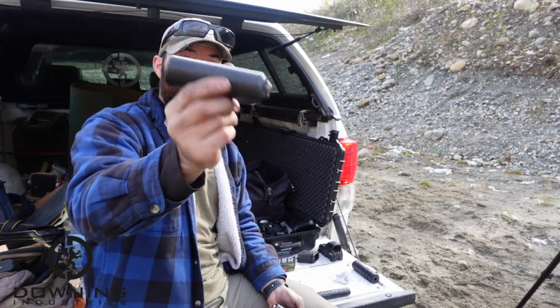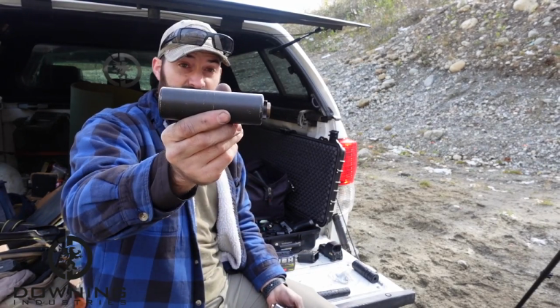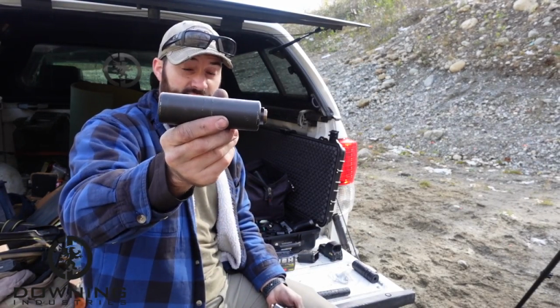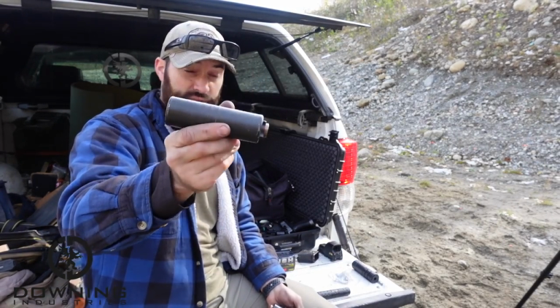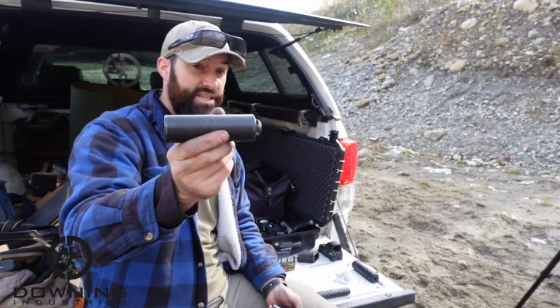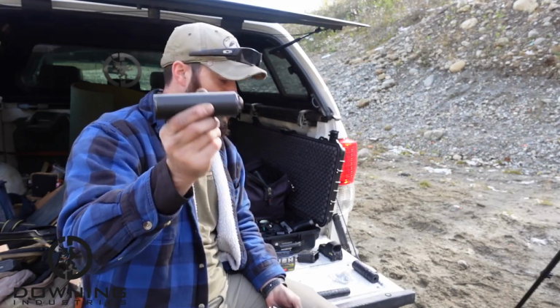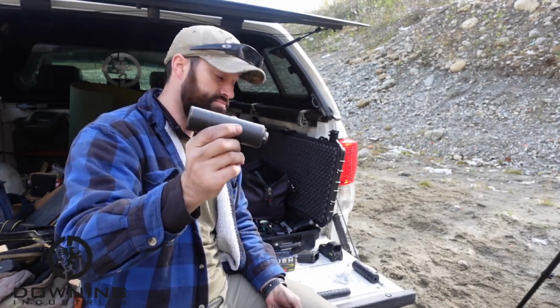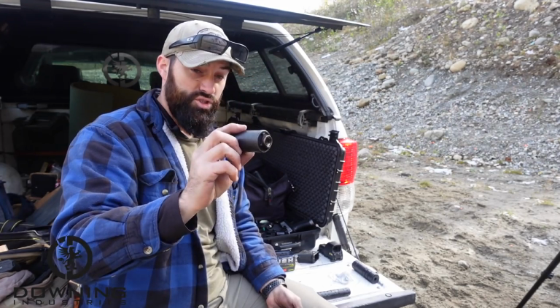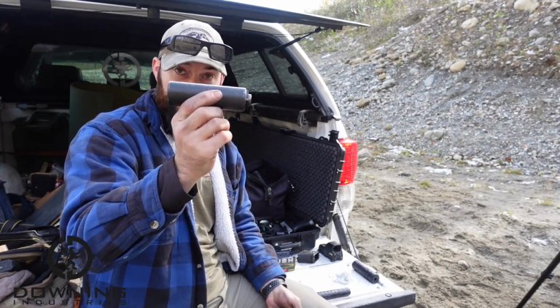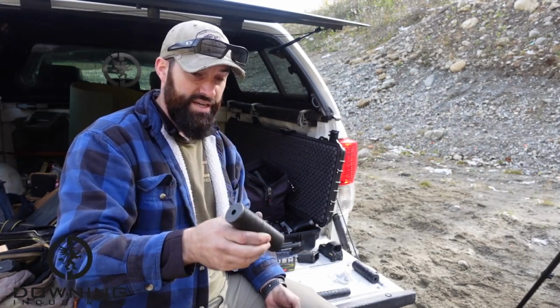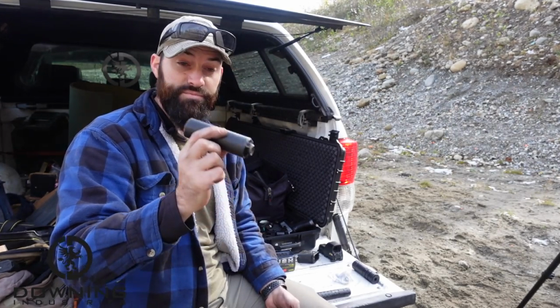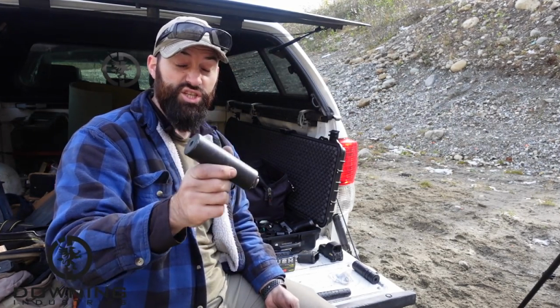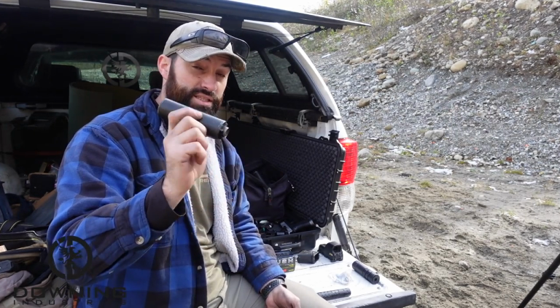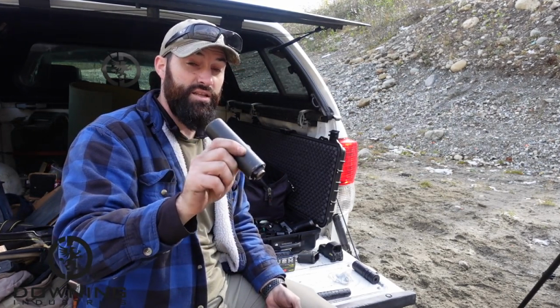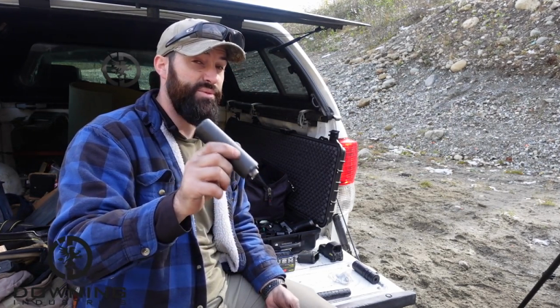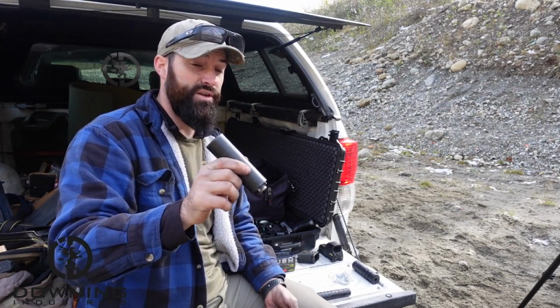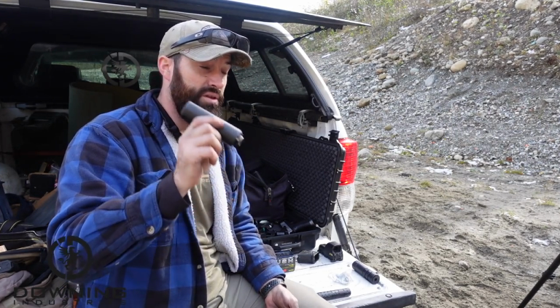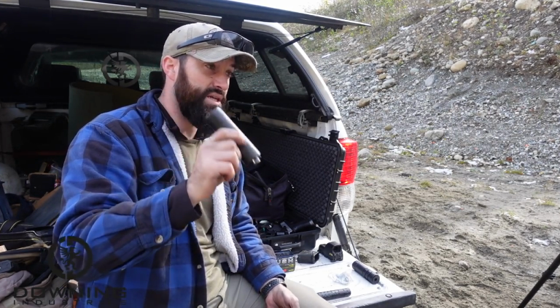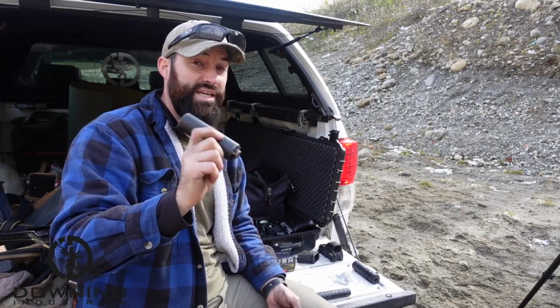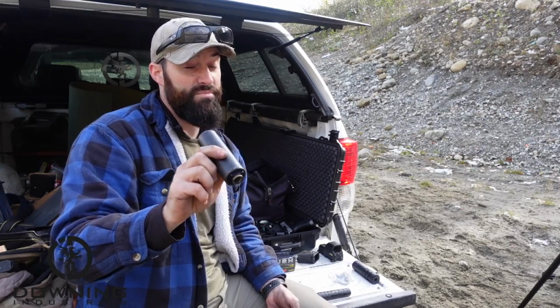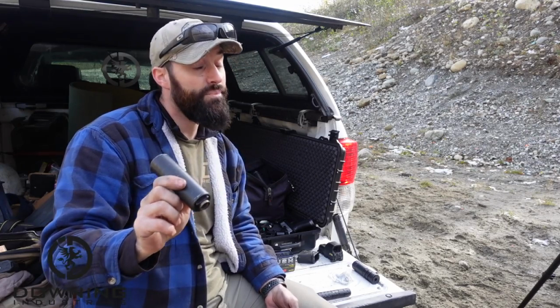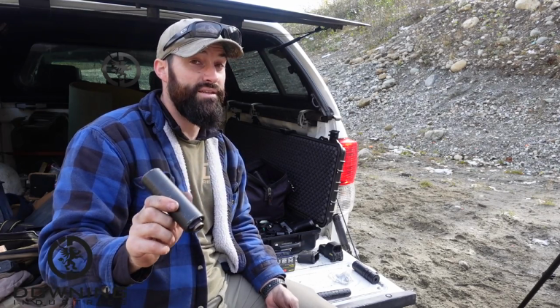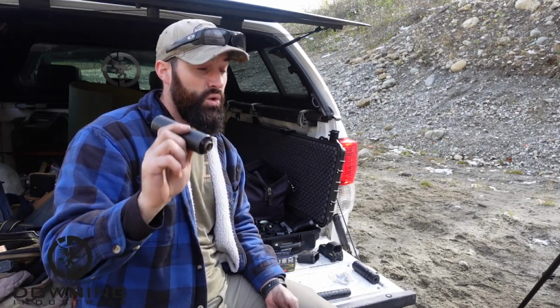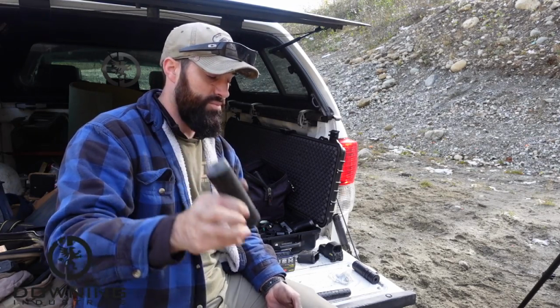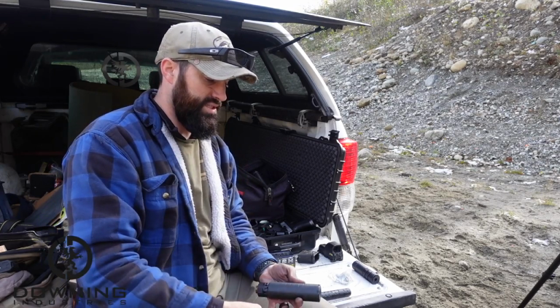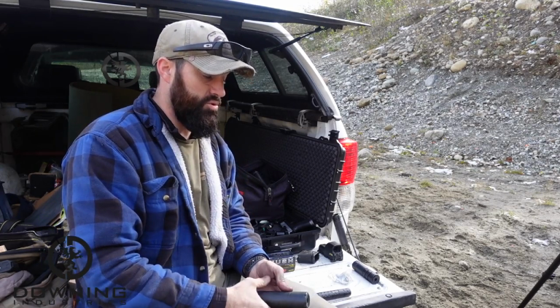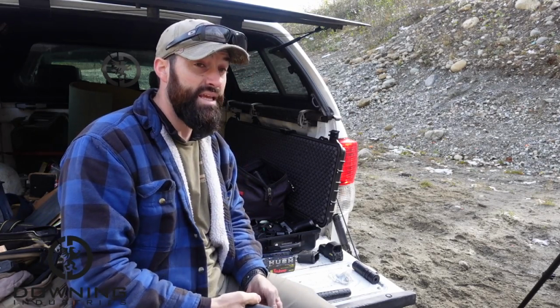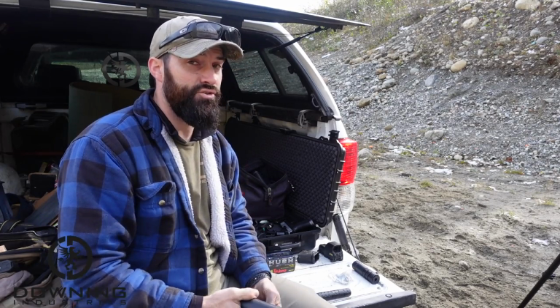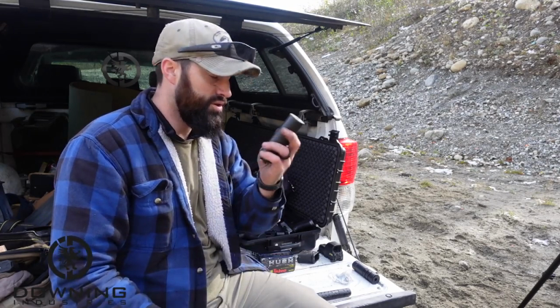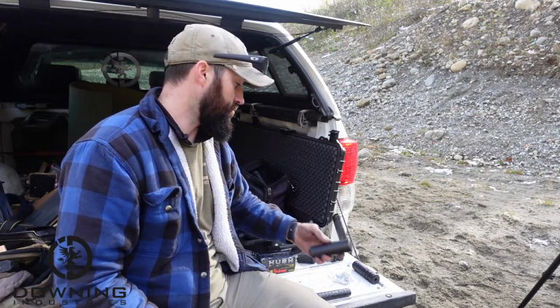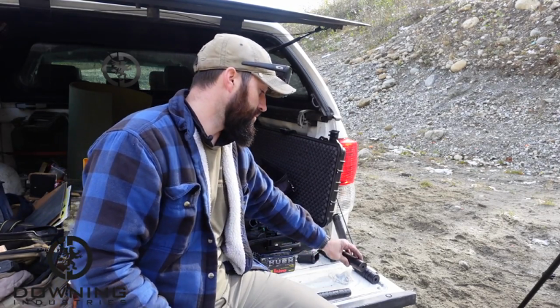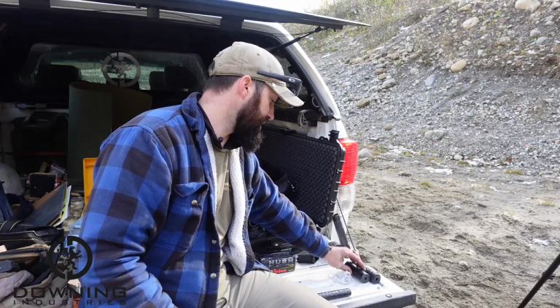The Omega 9K — you've all seen and heard and should know this one. It's a solid 9mm can, one of the best ones out there in my opinion, depending on what role you want it to take.